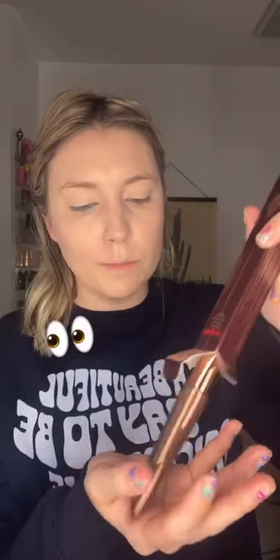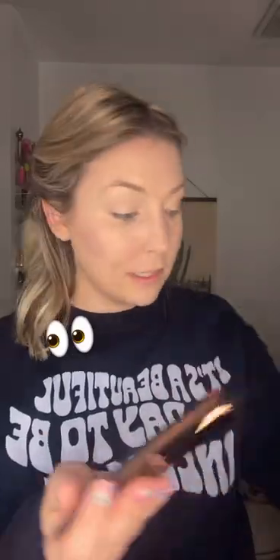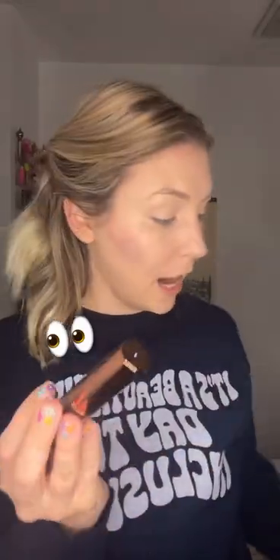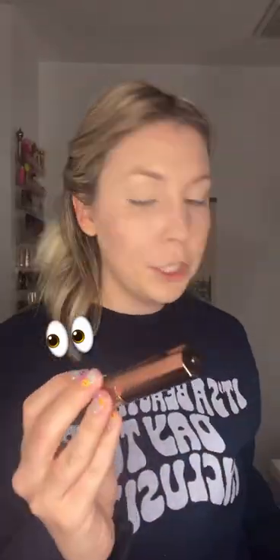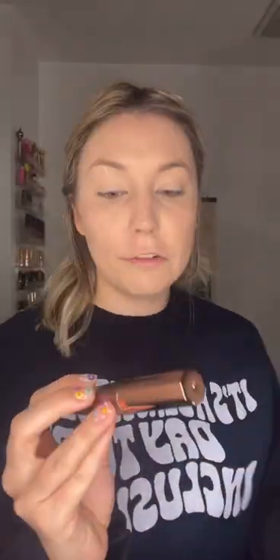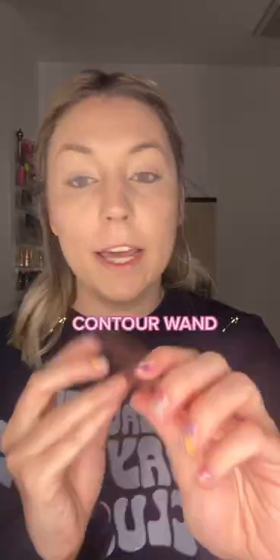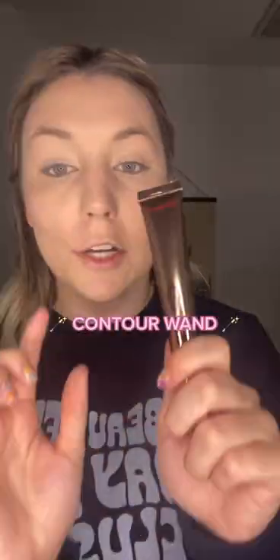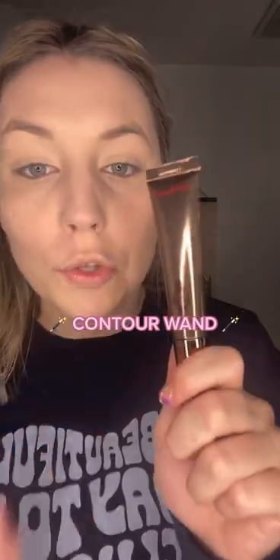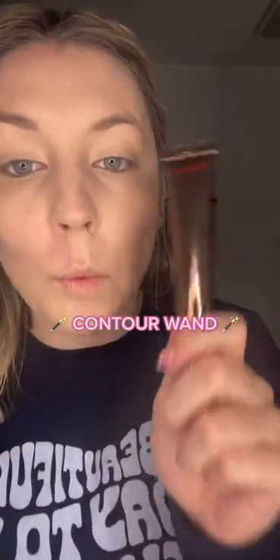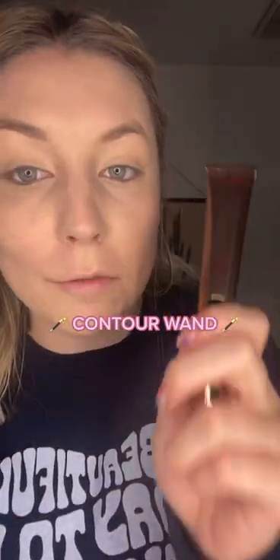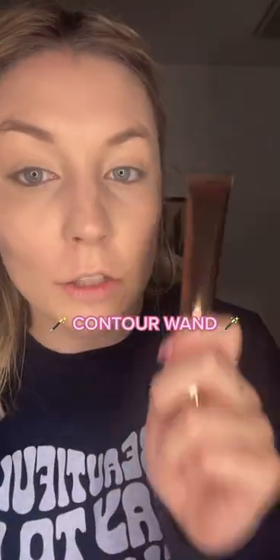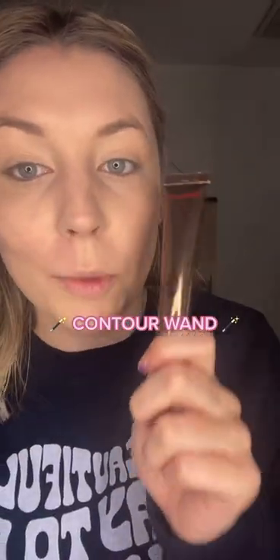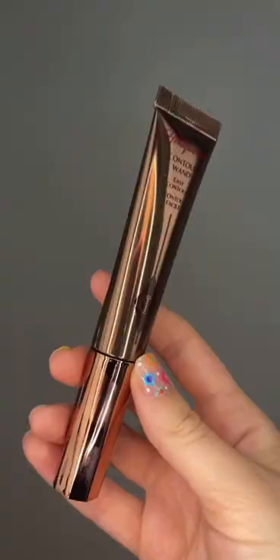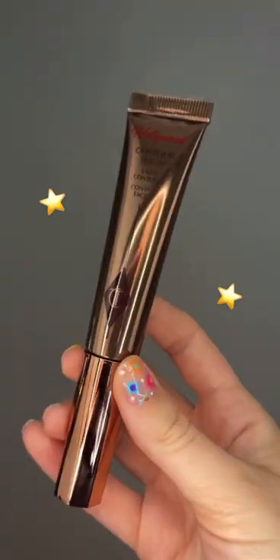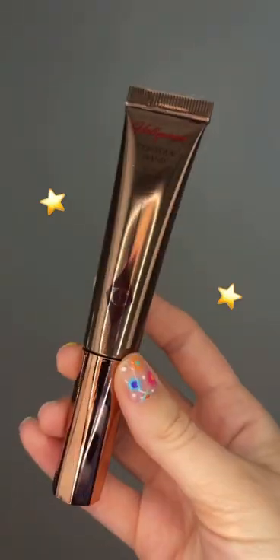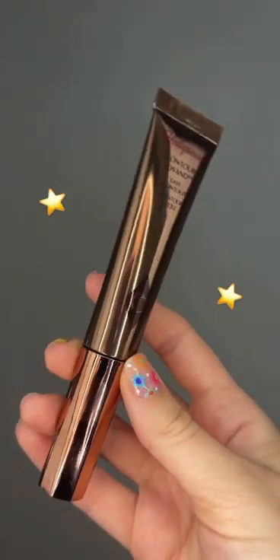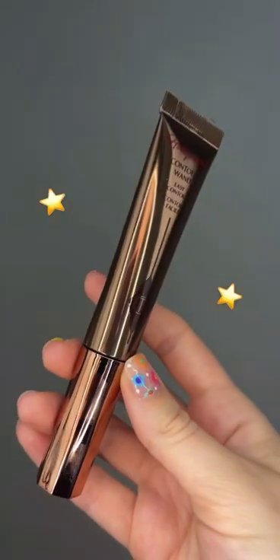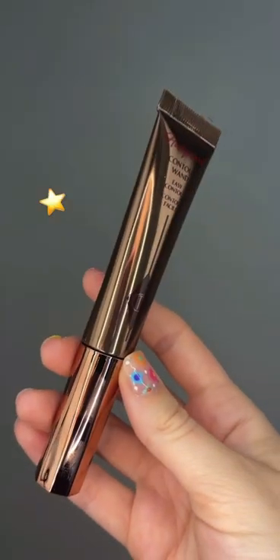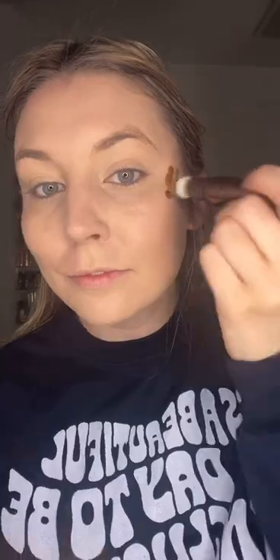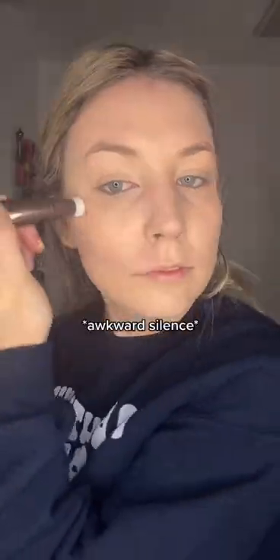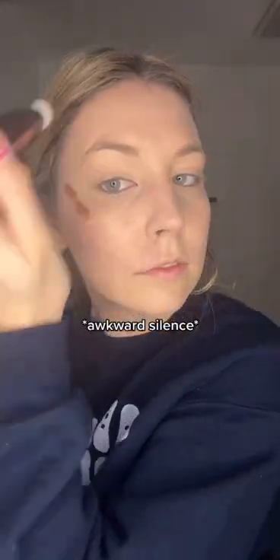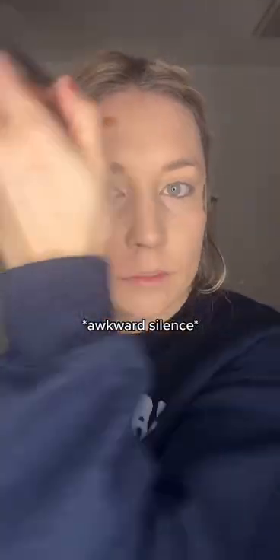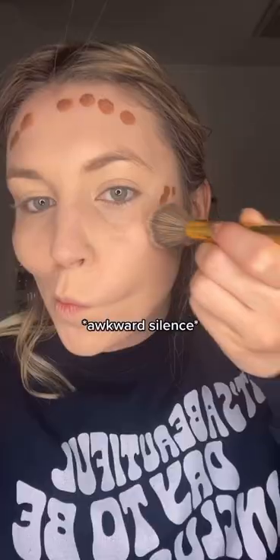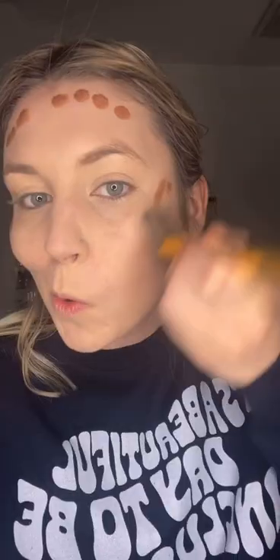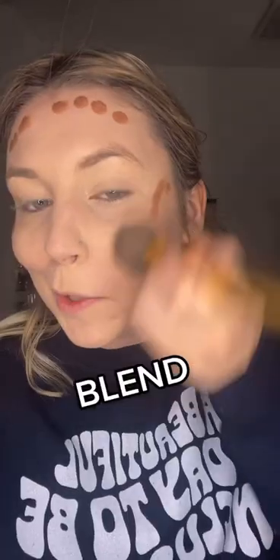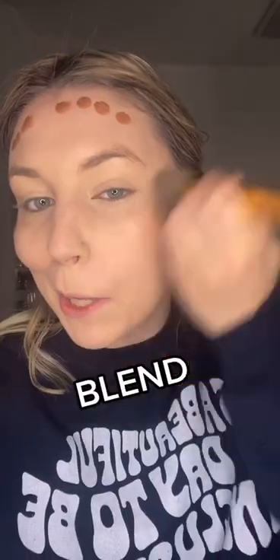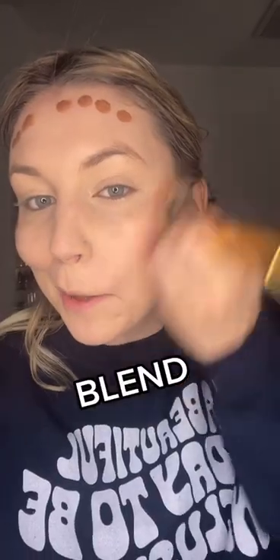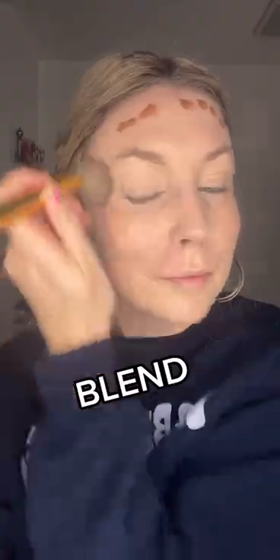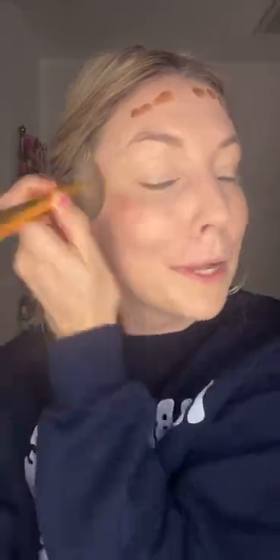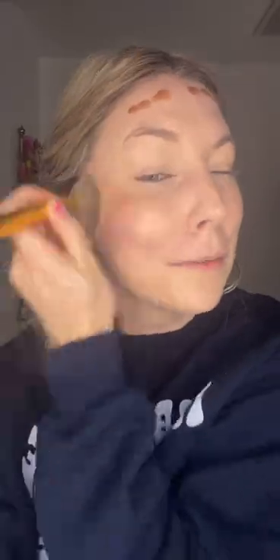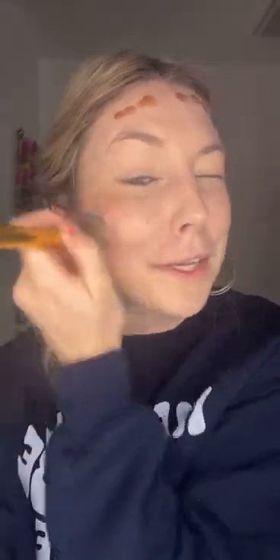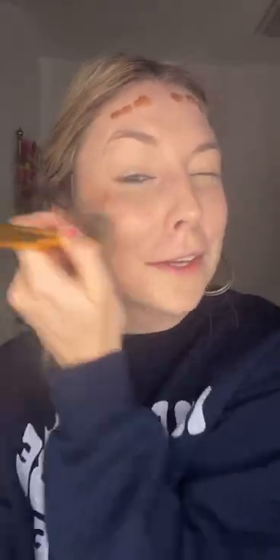This product is entirely new for me — it's a contour wand from Charlotte Tilbury. I got the fair medium shade. Let's get to blending. It's blending really easily.